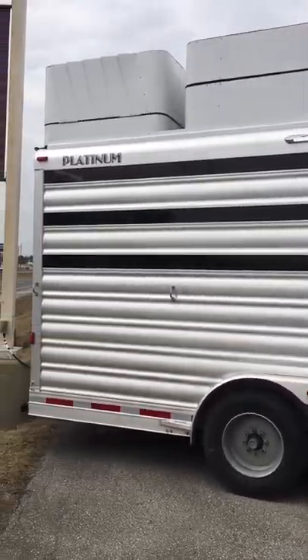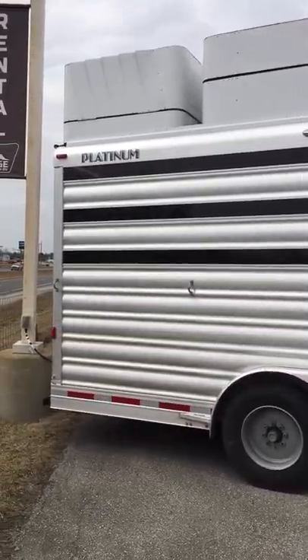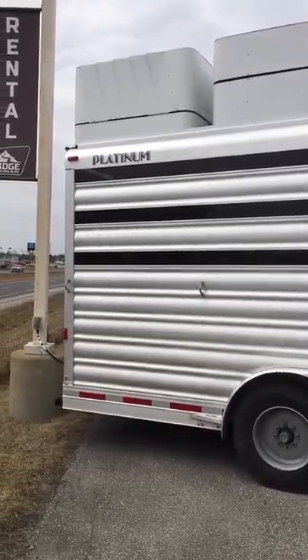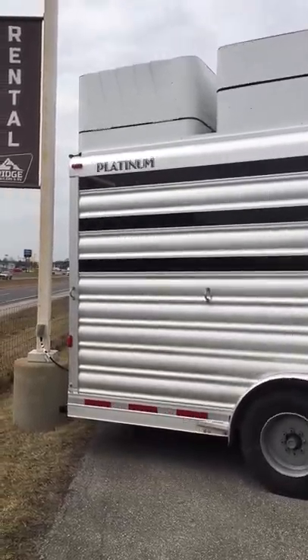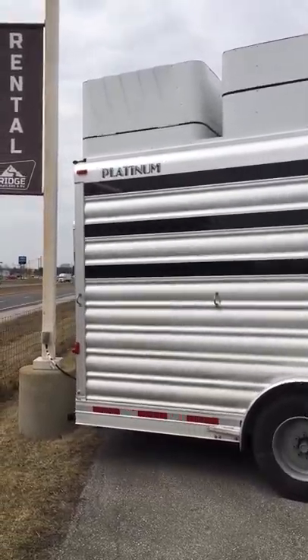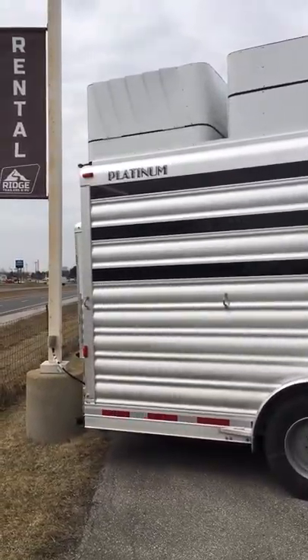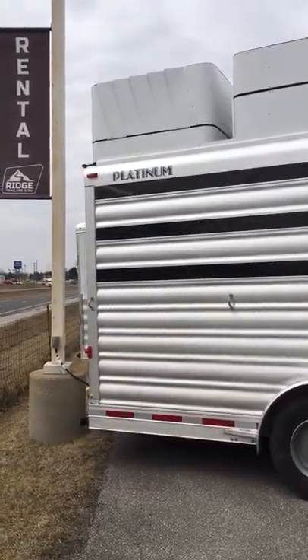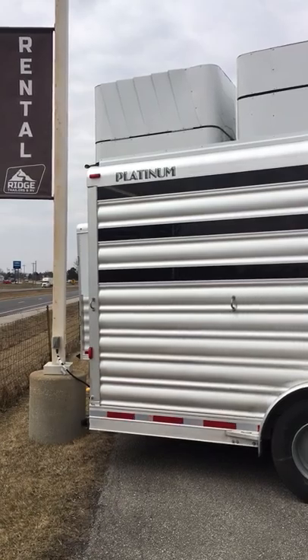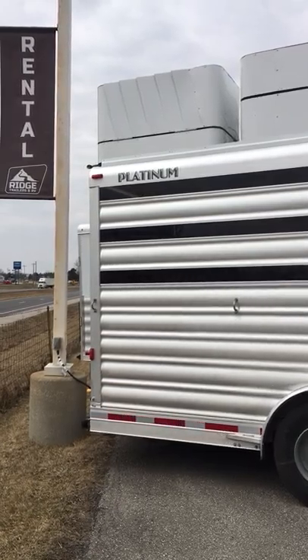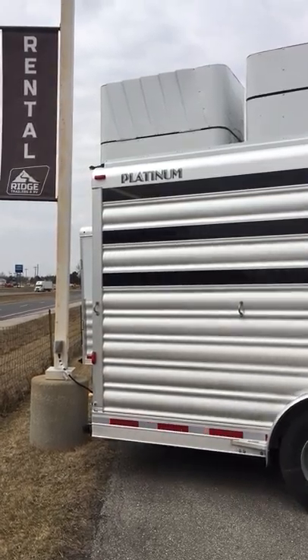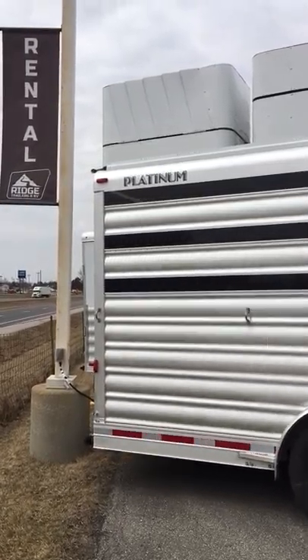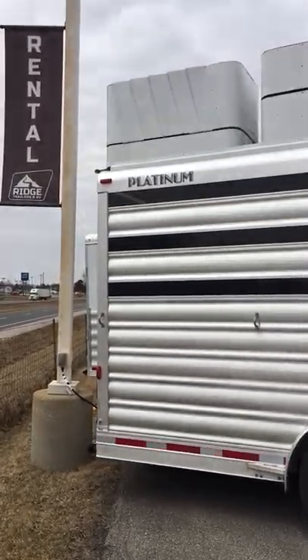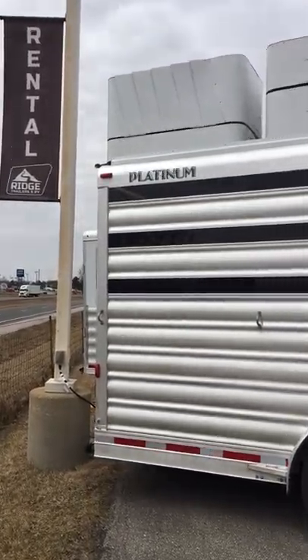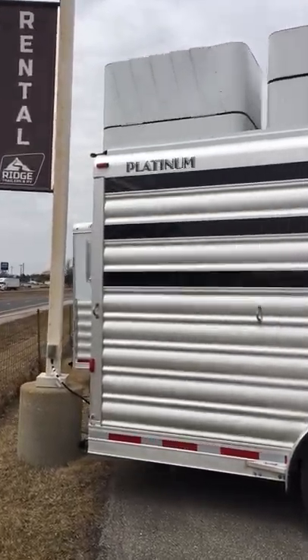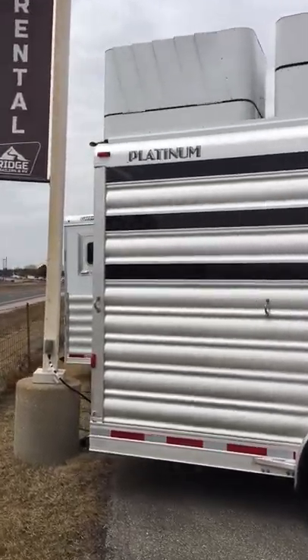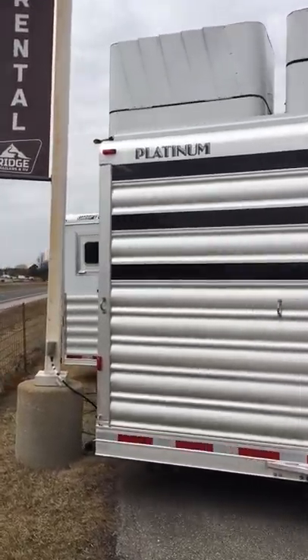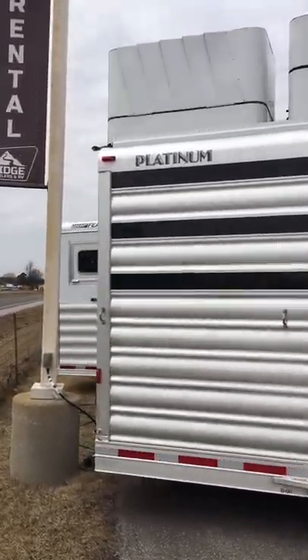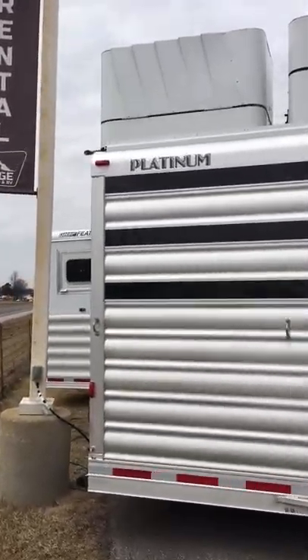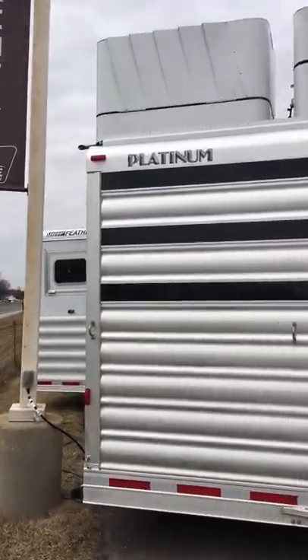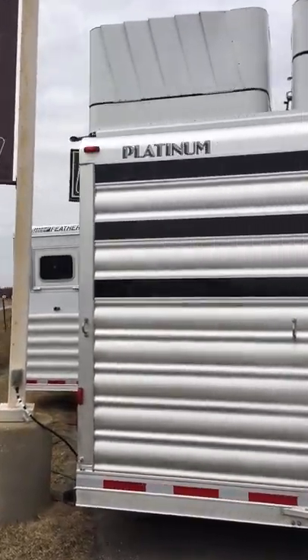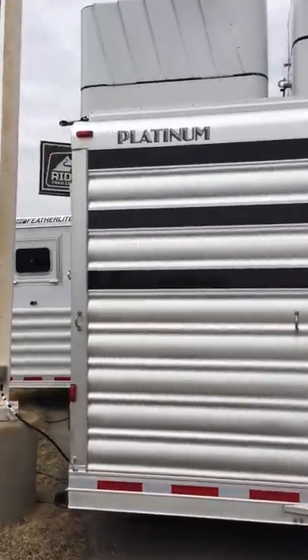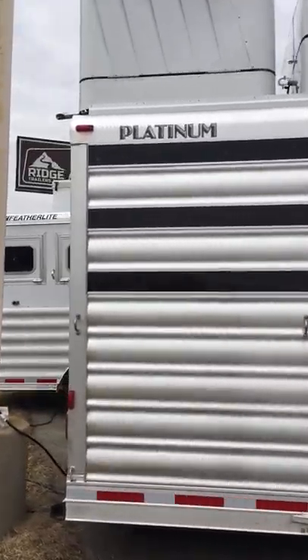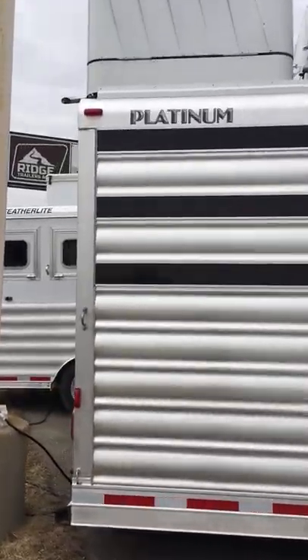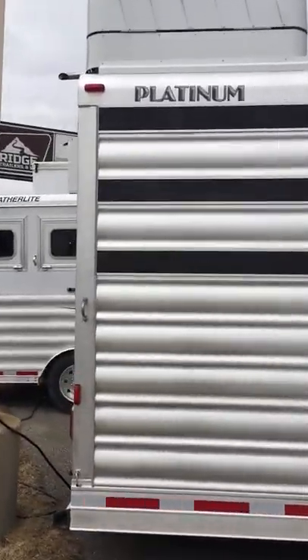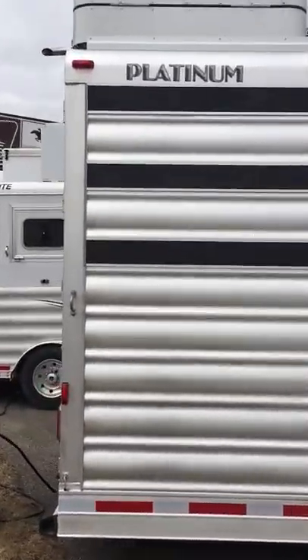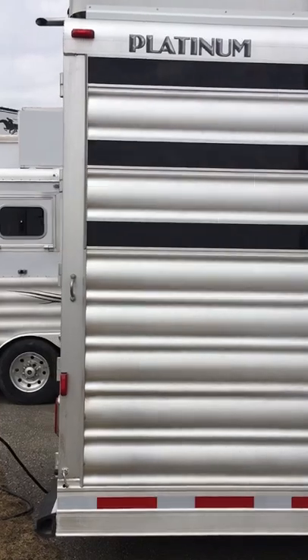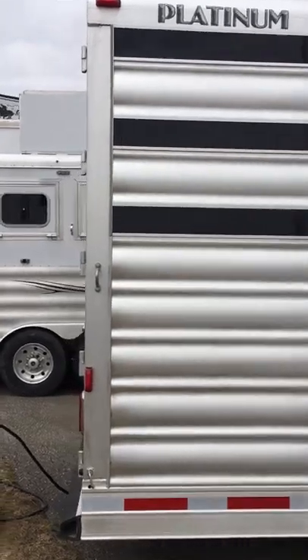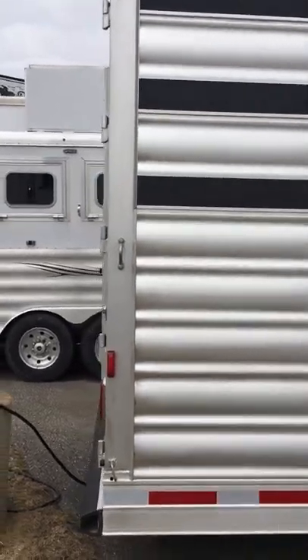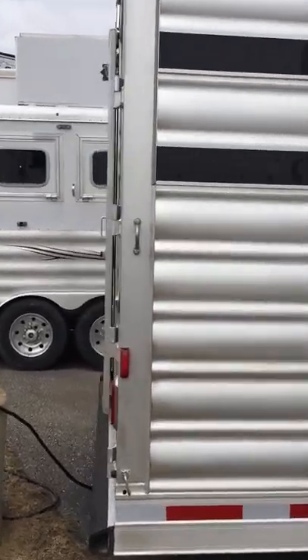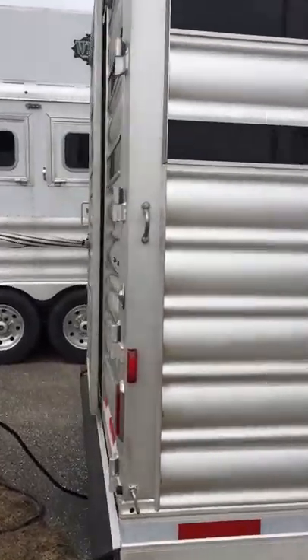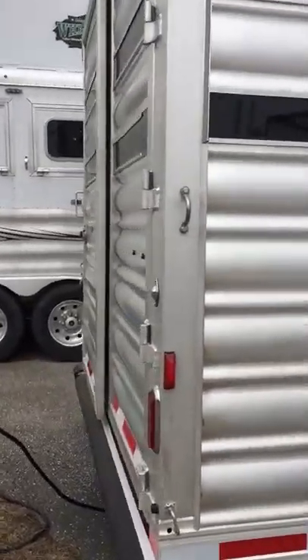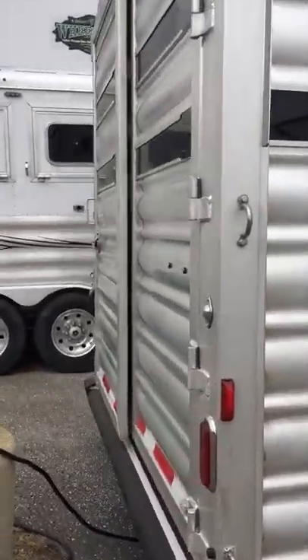And there's your platform for your generator. It's a 4,000-watt Onan generator. Sorry for all the noise — we're right by the highway.